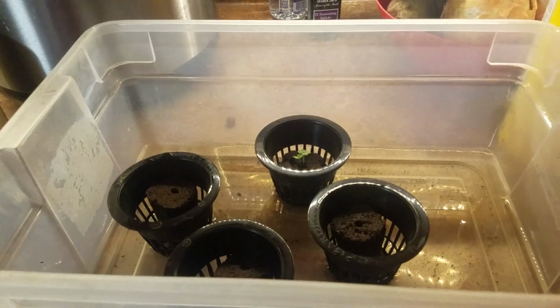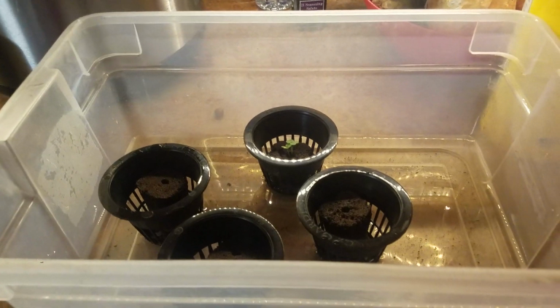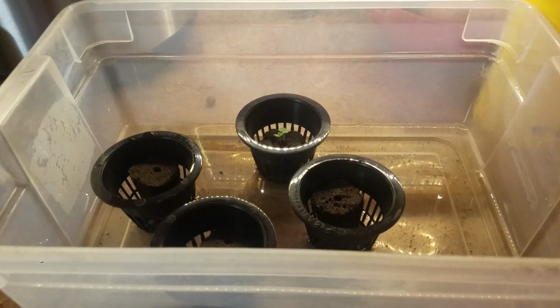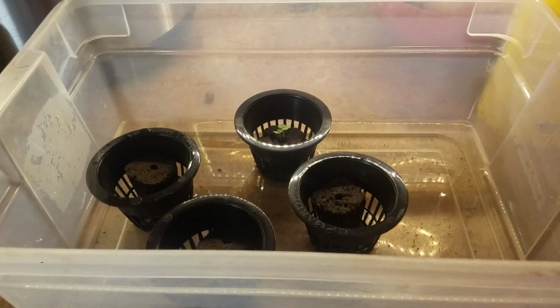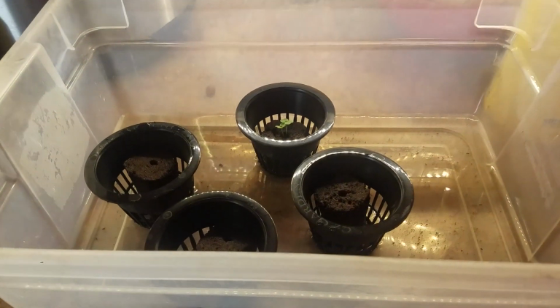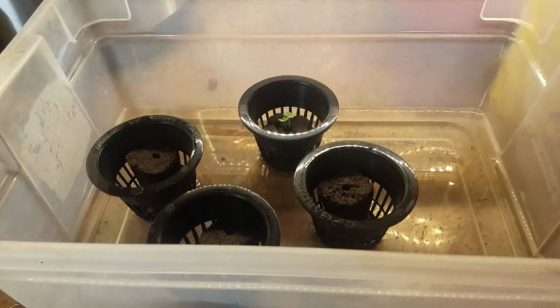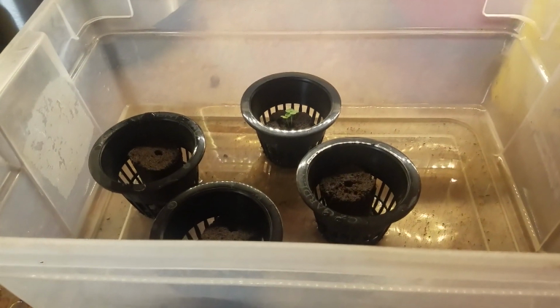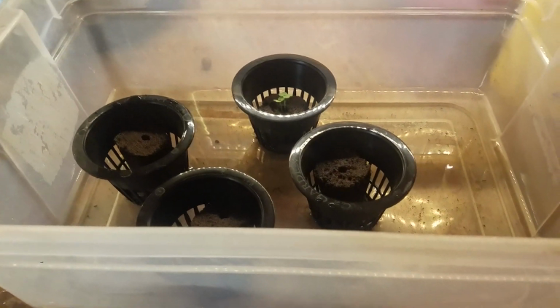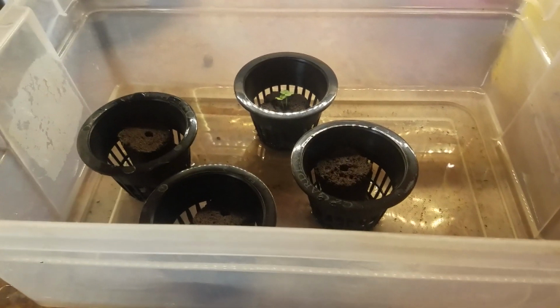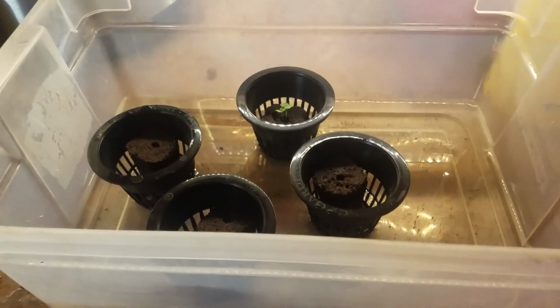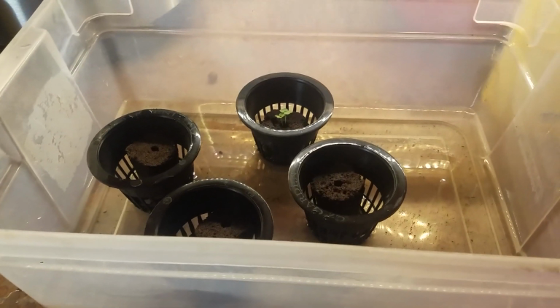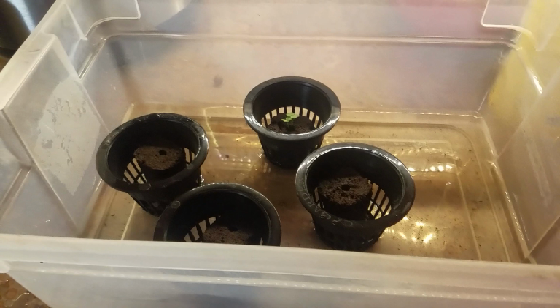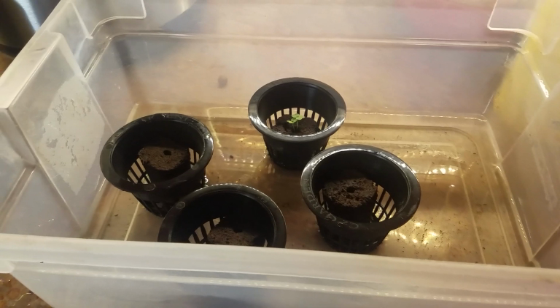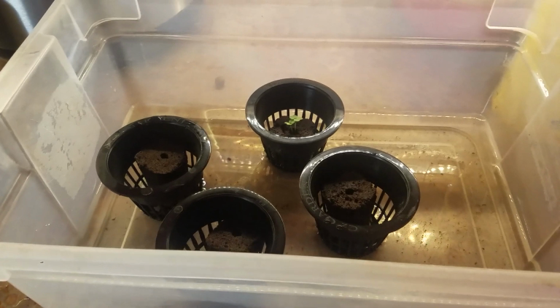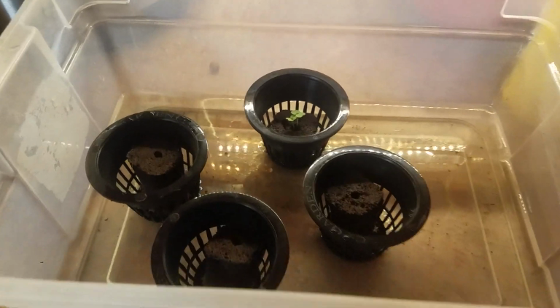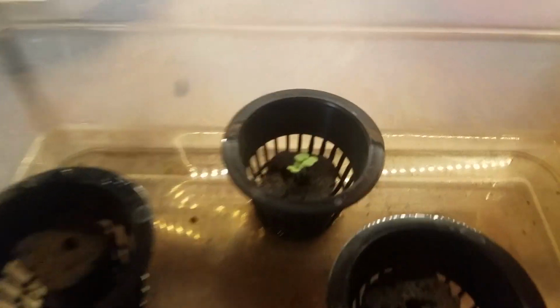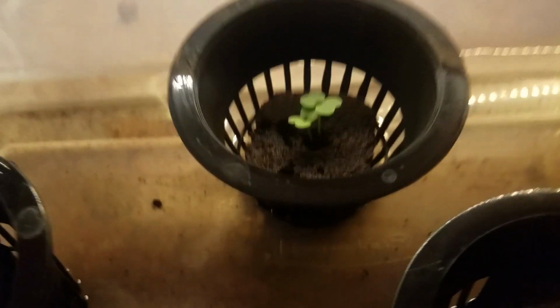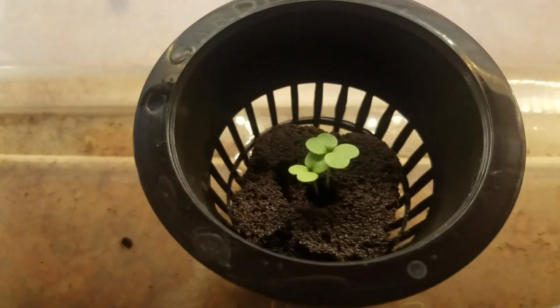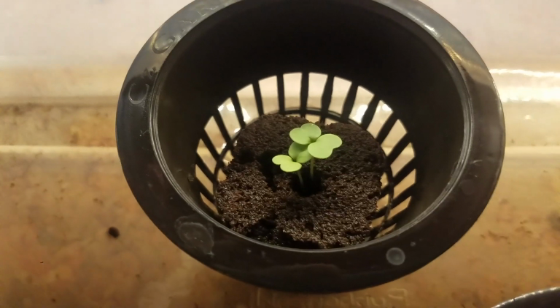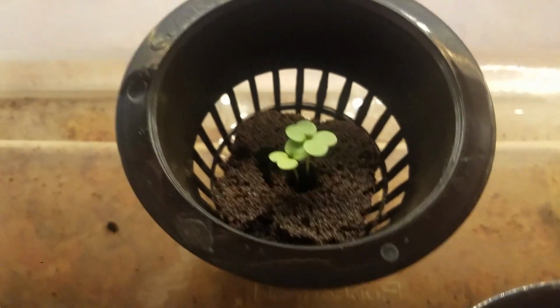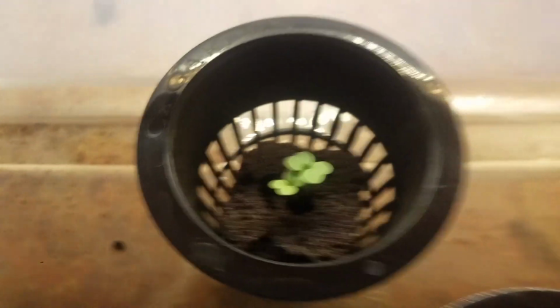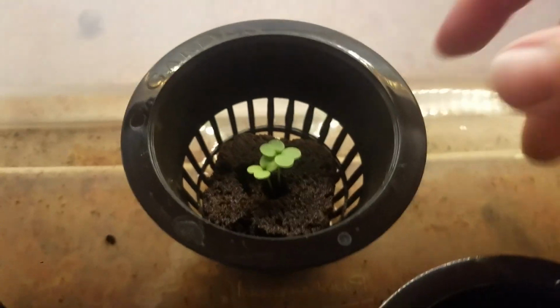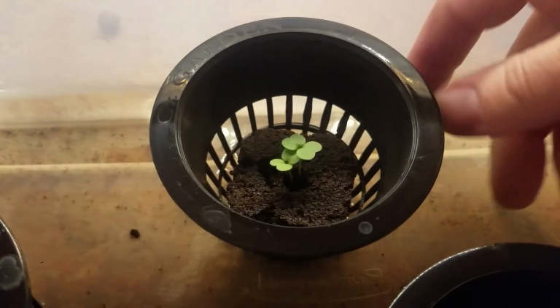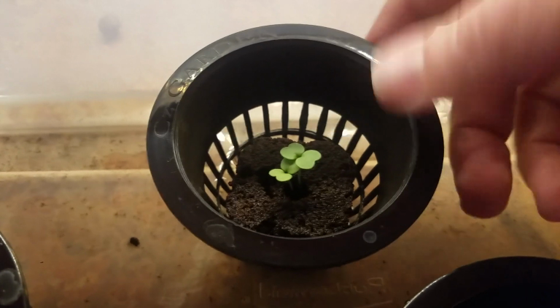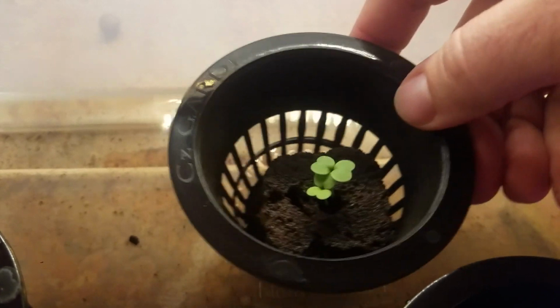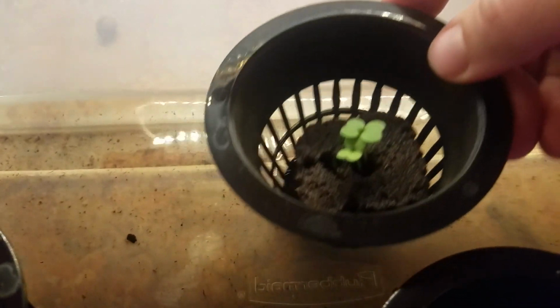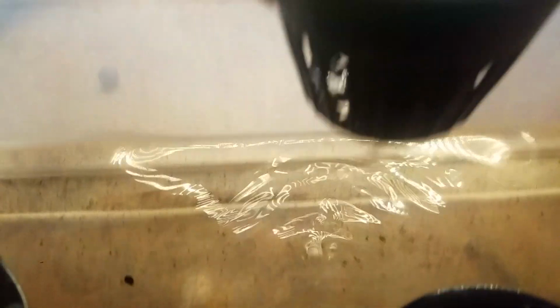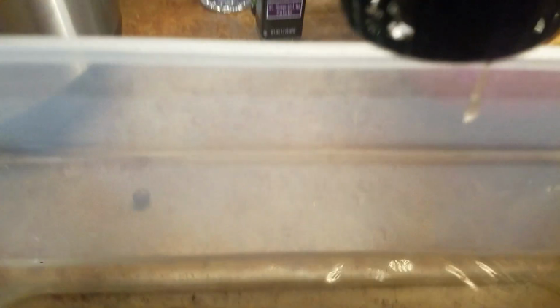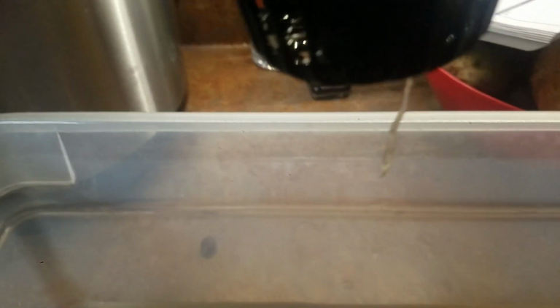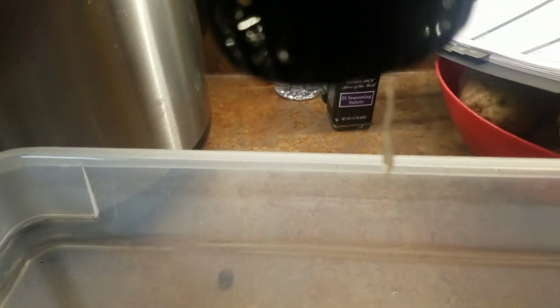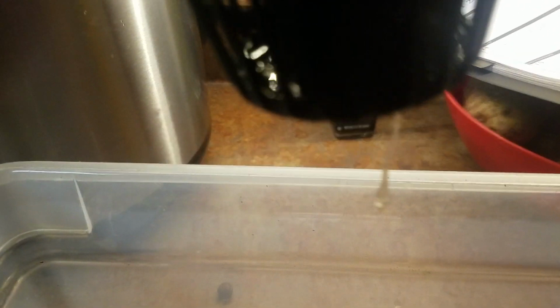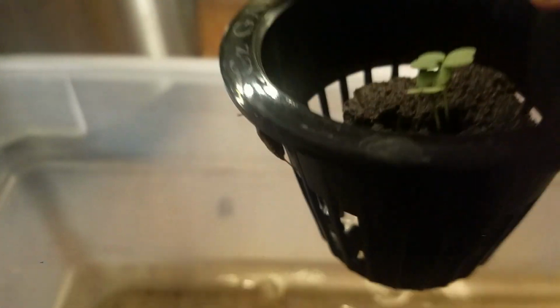Hey guys, Nicole Sauce here with a cracky update on my lettuce grow. So as you can see, we have germination here and it's gone long enough. We're about seven days in and the roots are coming through the bottom.